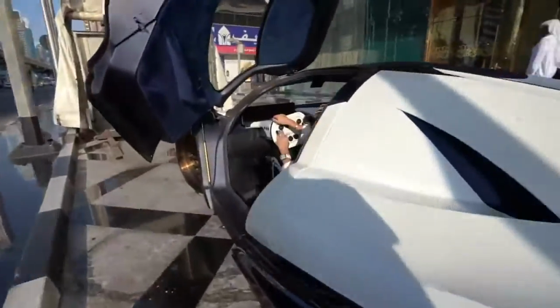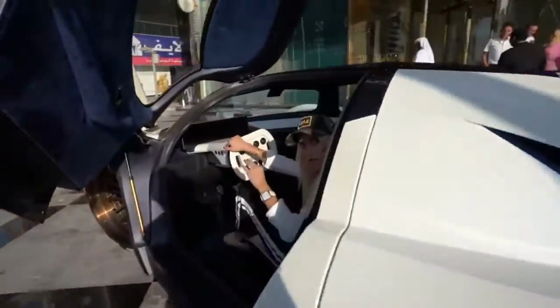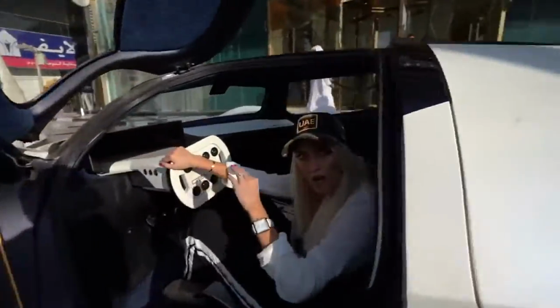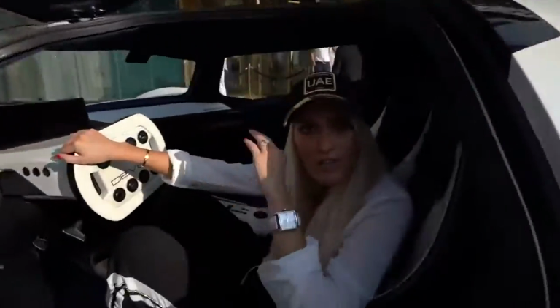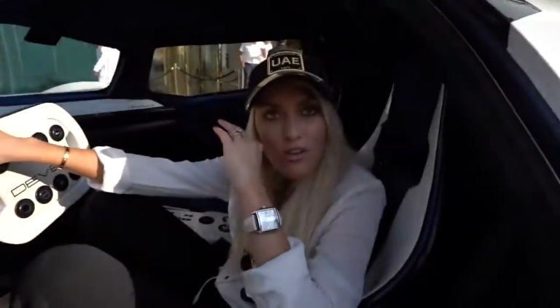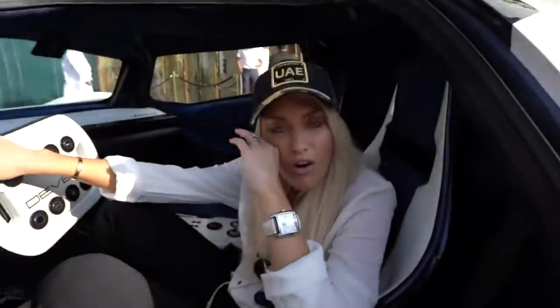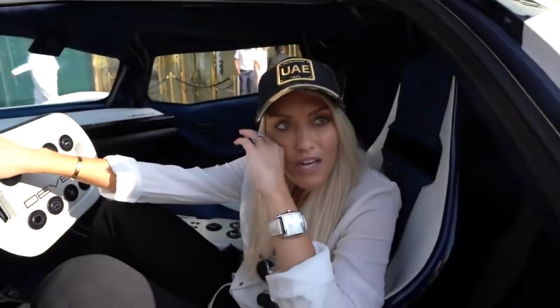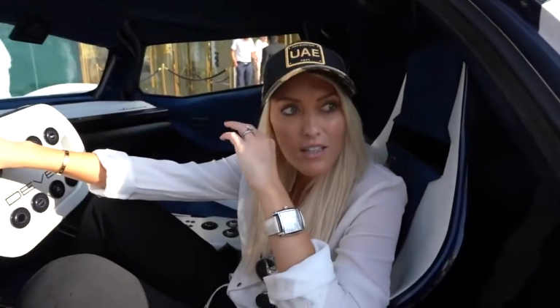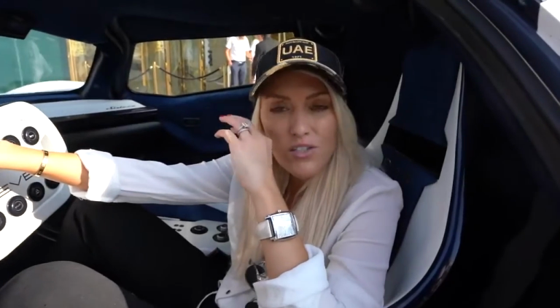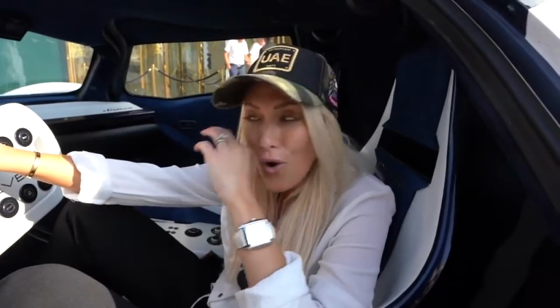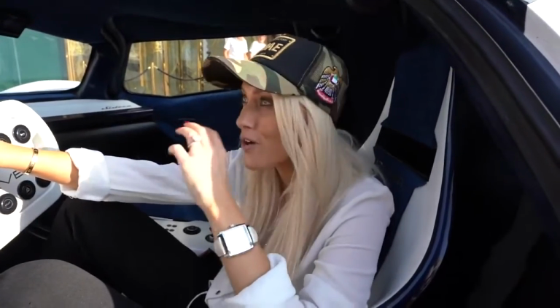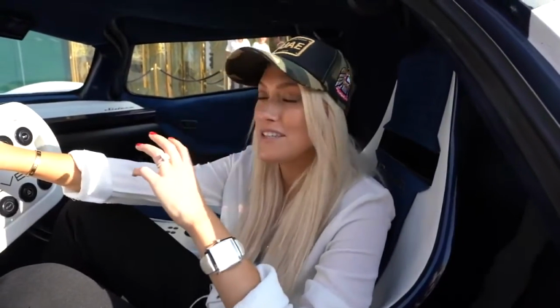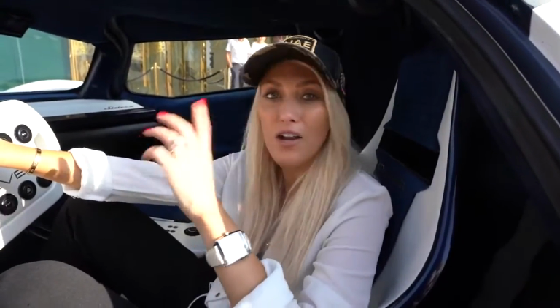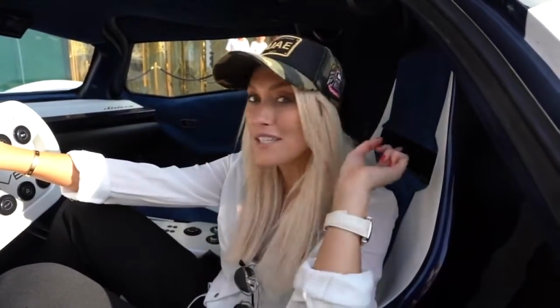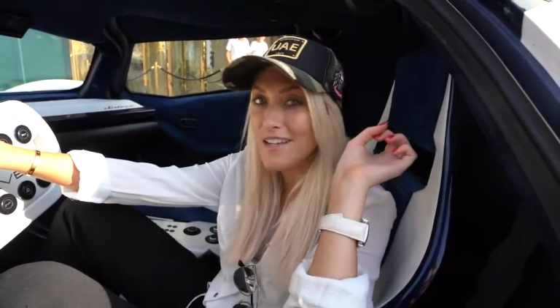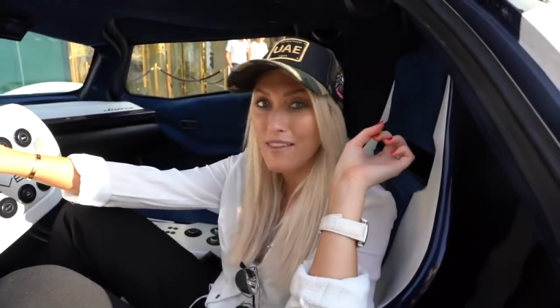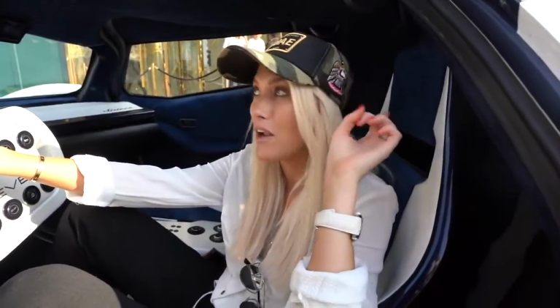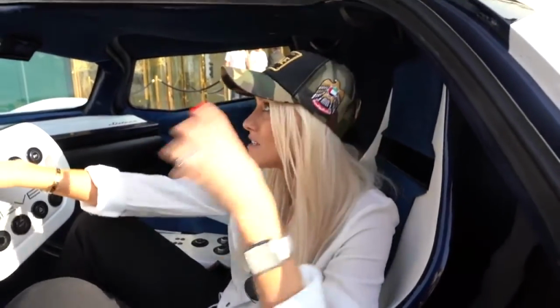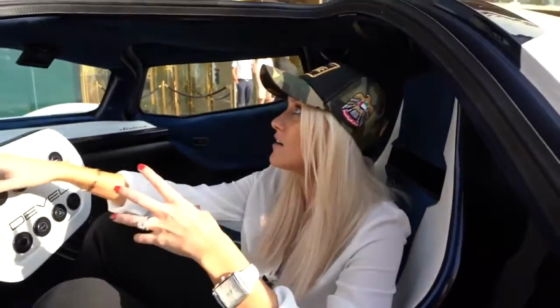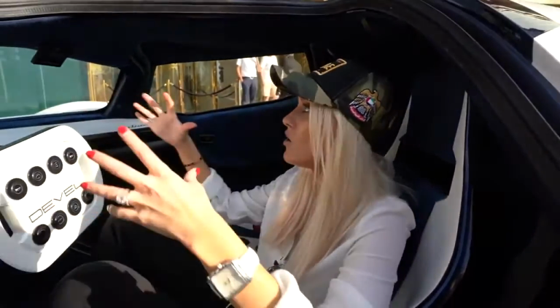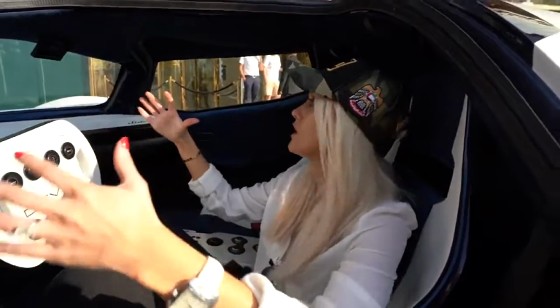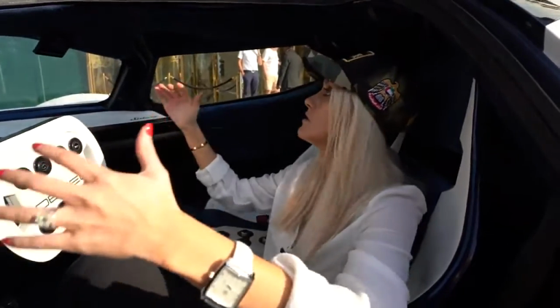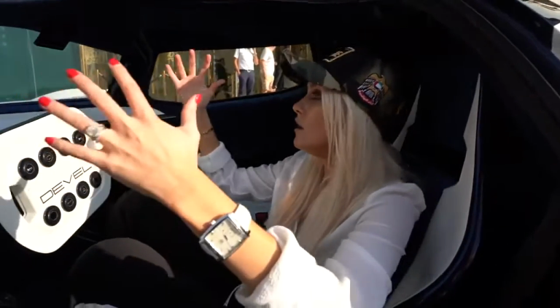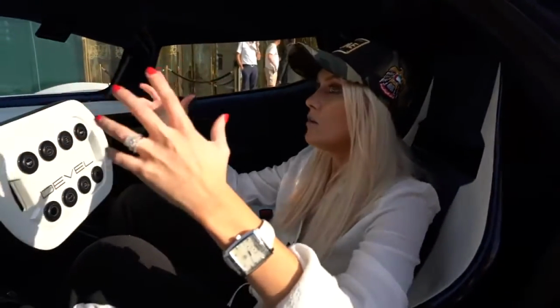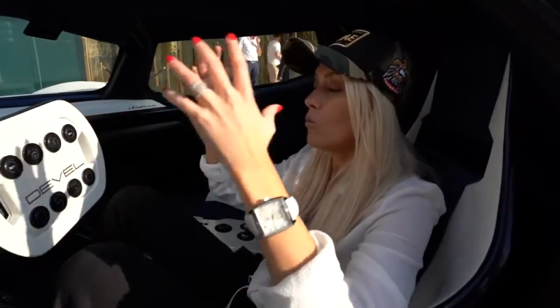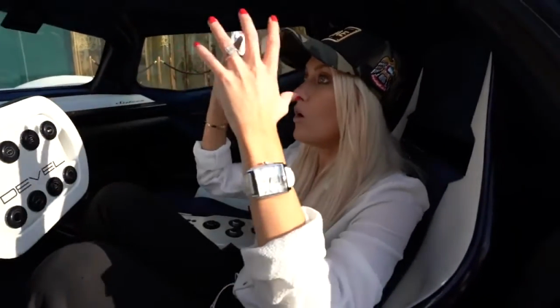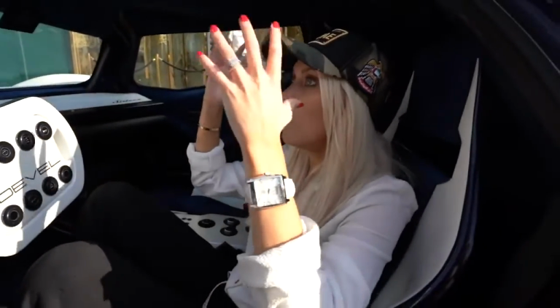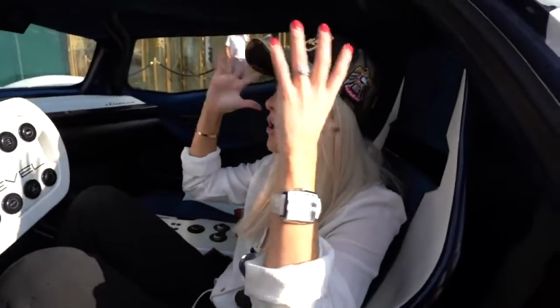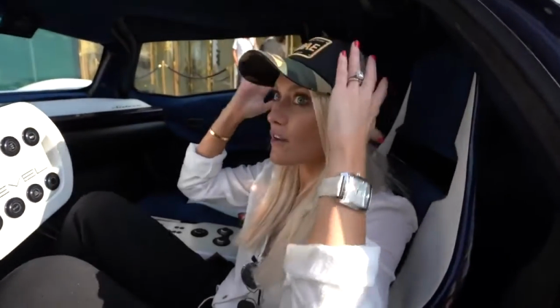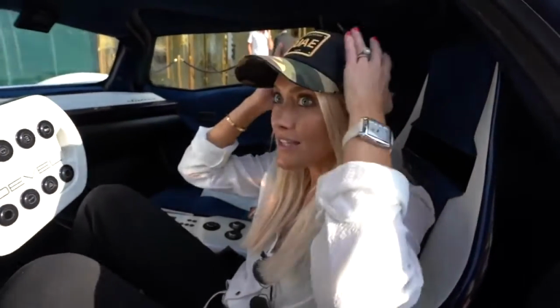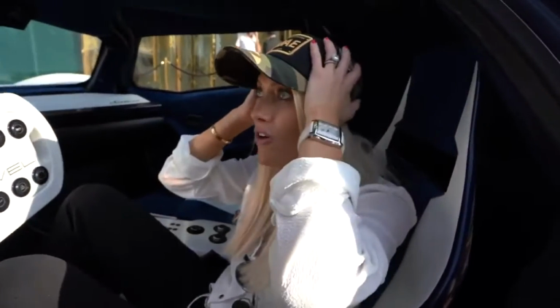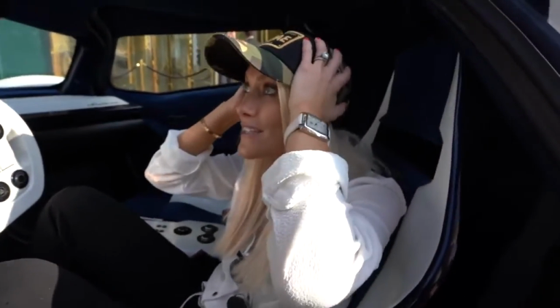This is absolutely mad. Oh my god, that sounds so aggressive. I don't know what it sounds like back there, but inside here the whole thing is just — it's got my ears. My god, that is crazy.